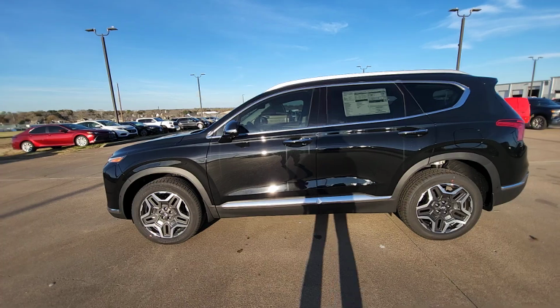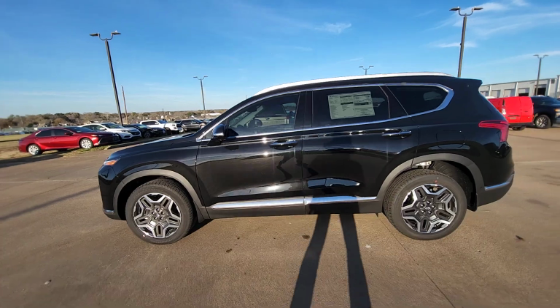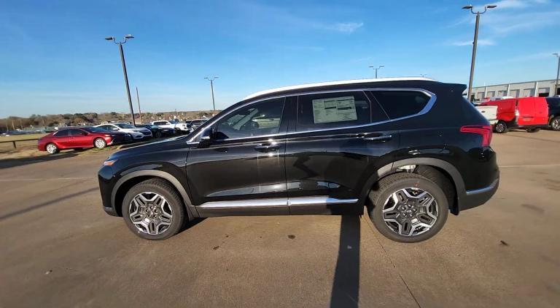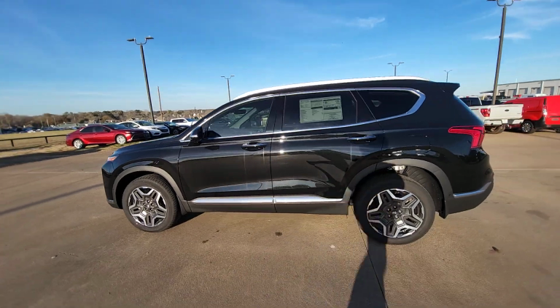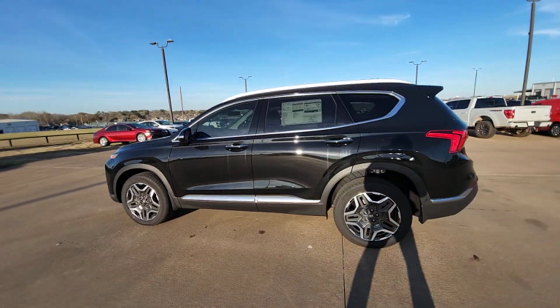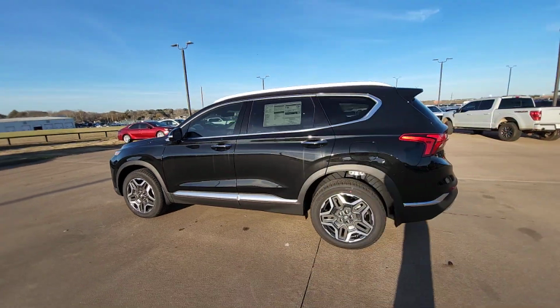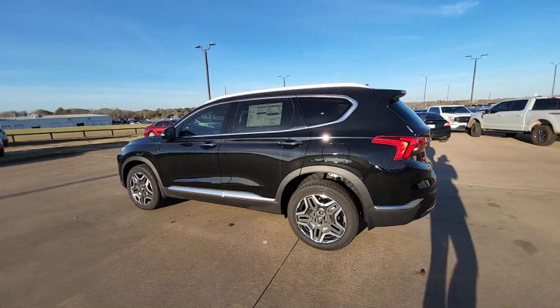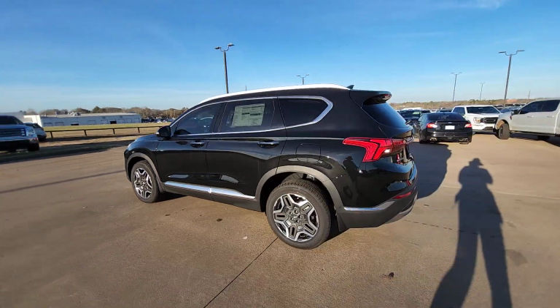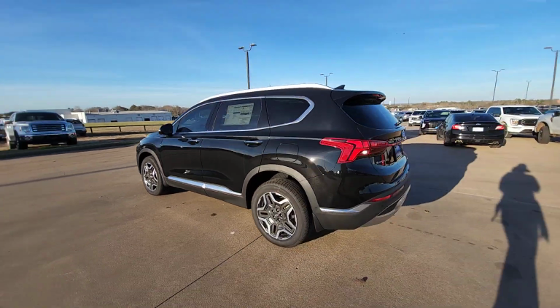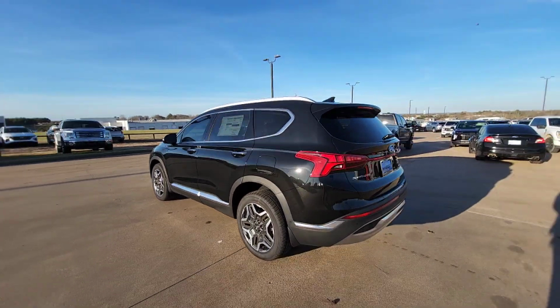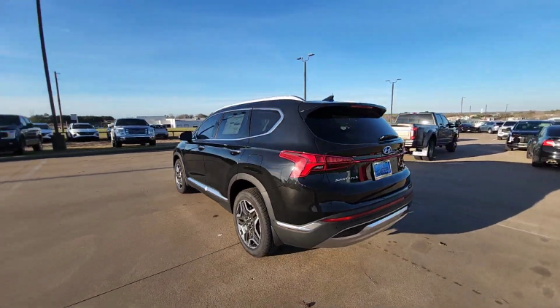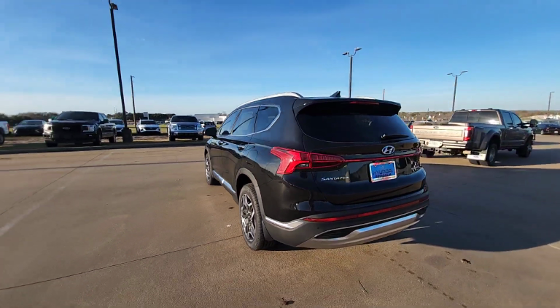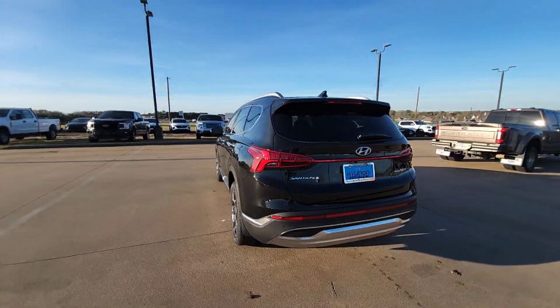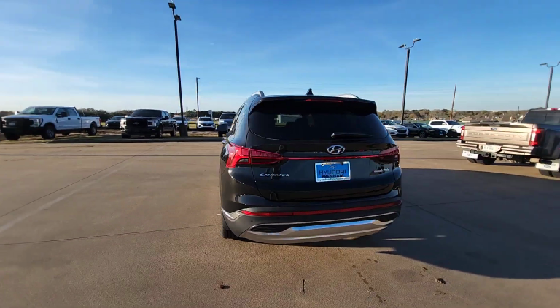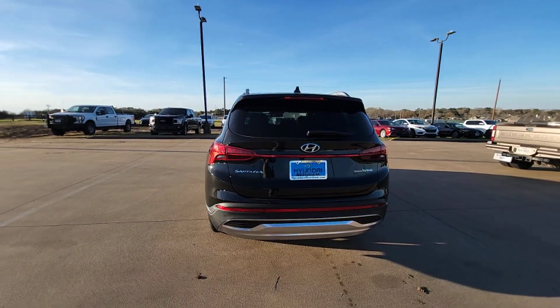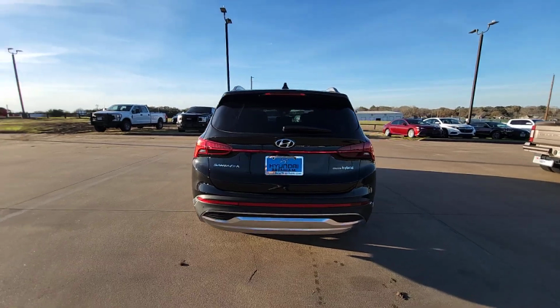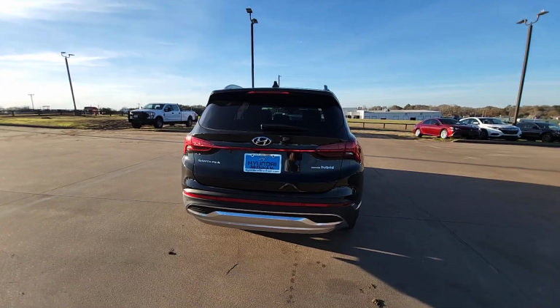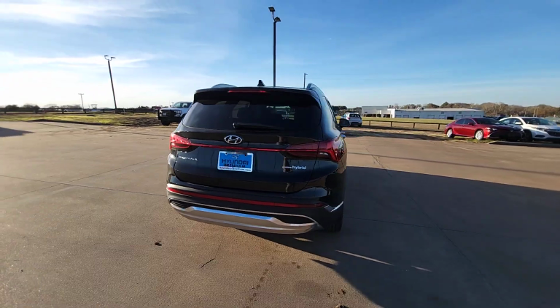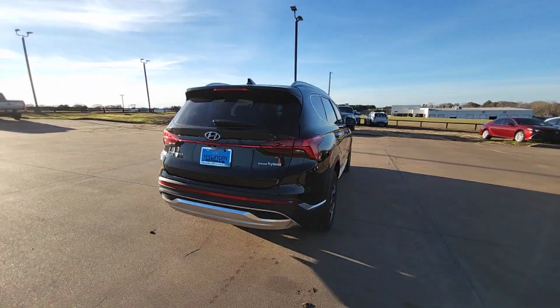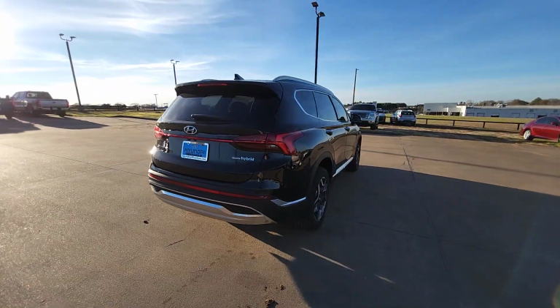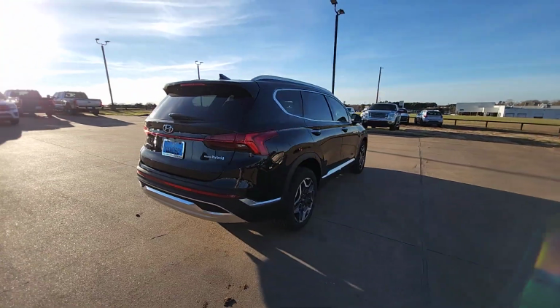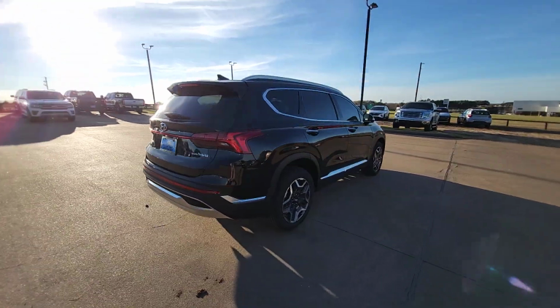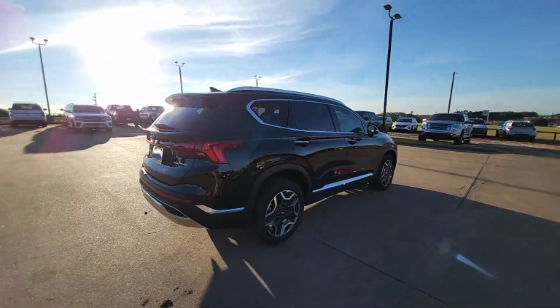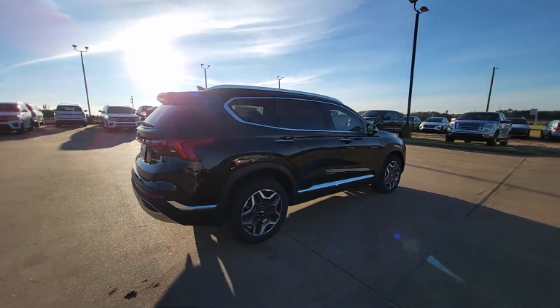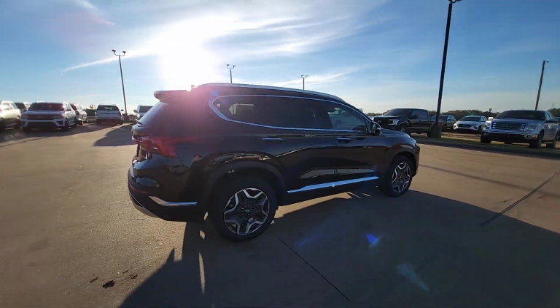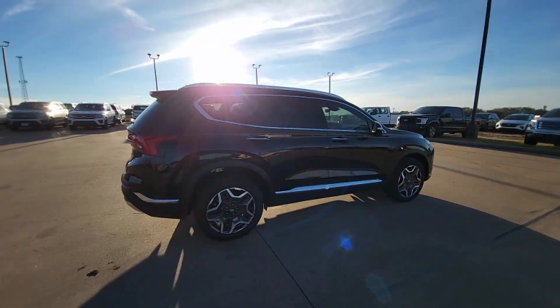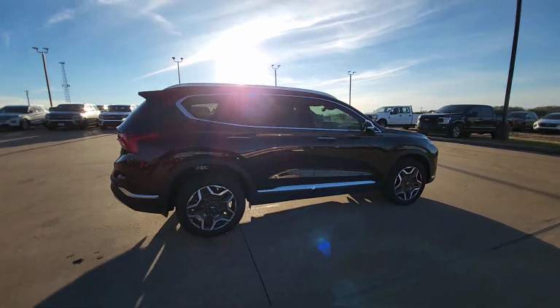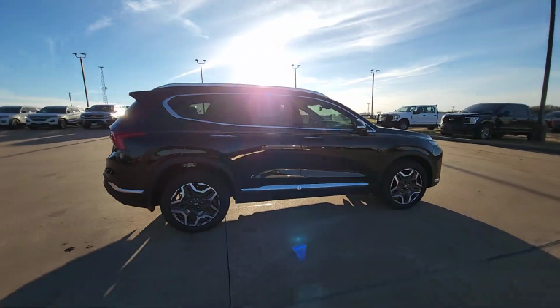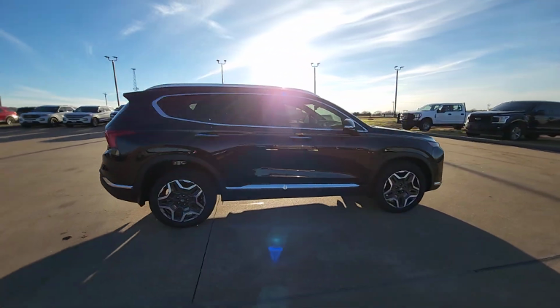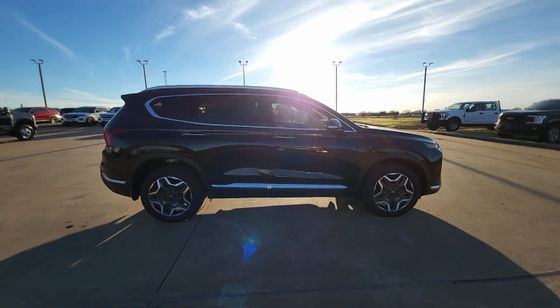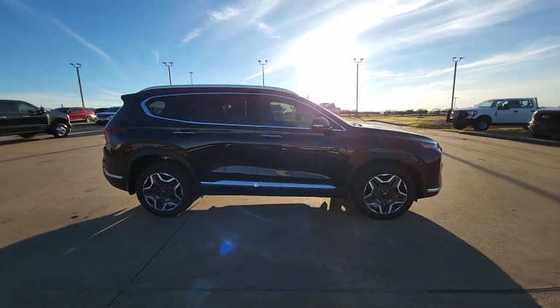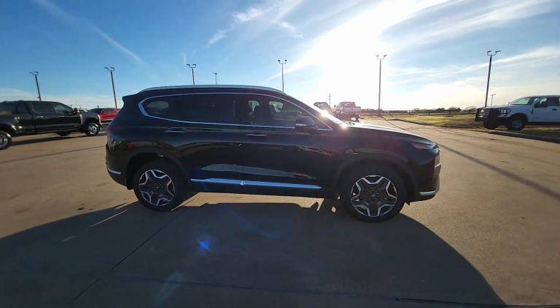Introducing the 2023 Hyundai Santa Fe. Here's a stylish, family-friendly Hyundai Santa Fe, with bold modern looks, standard infotainment, and the latest safety features.